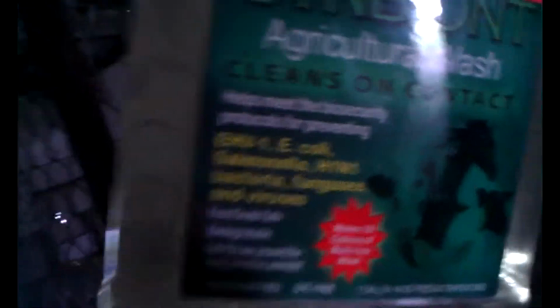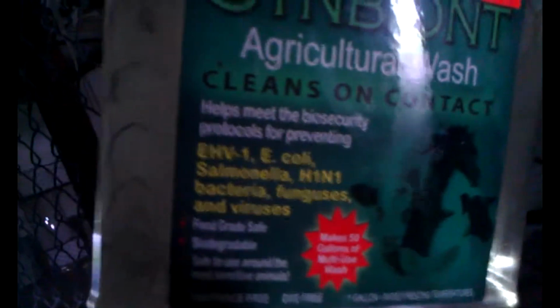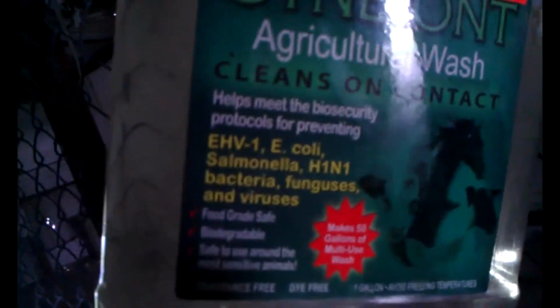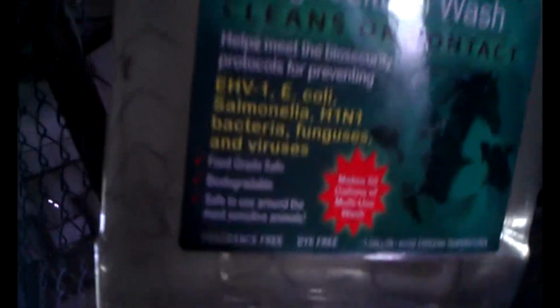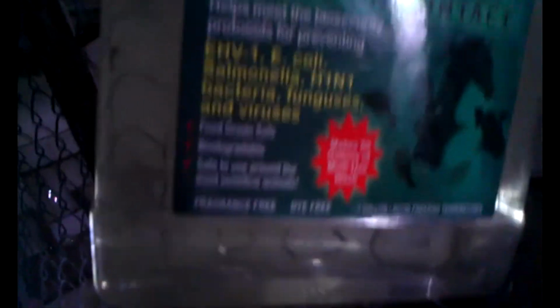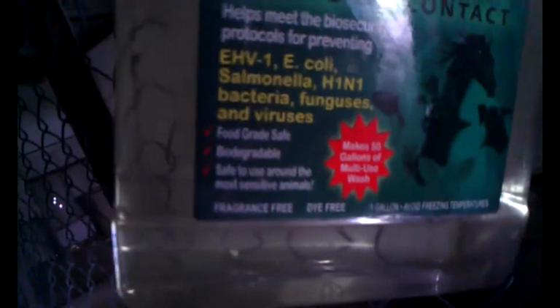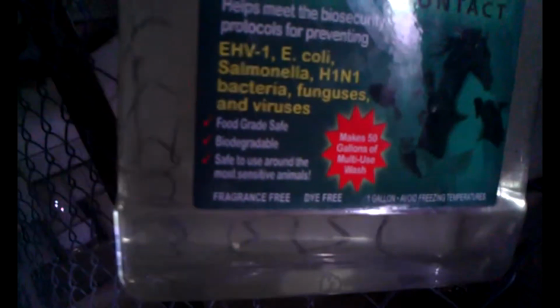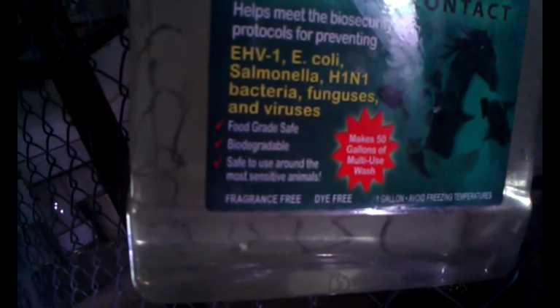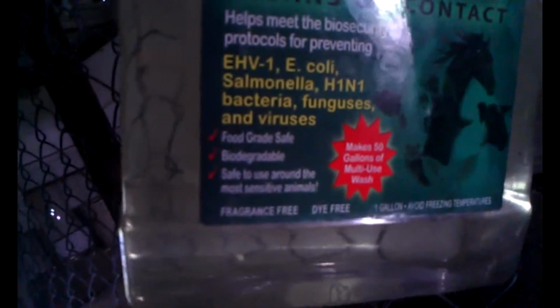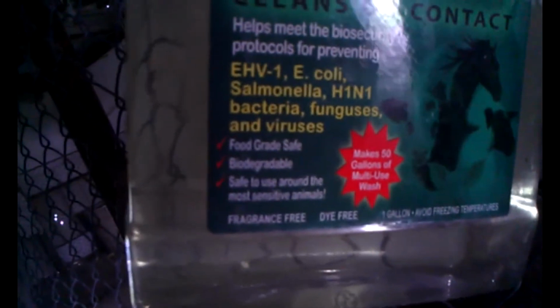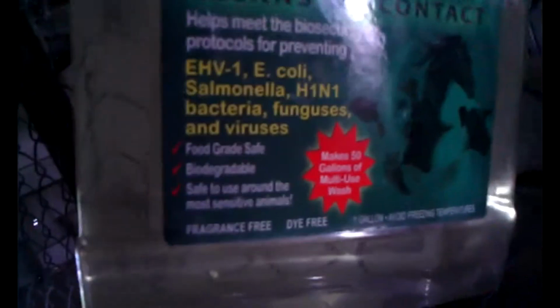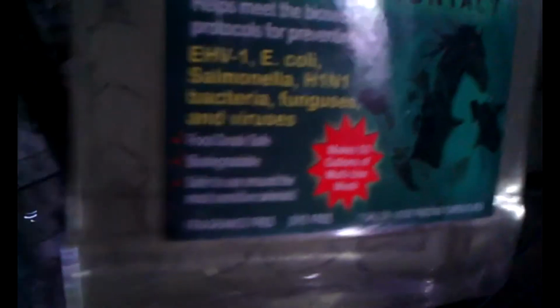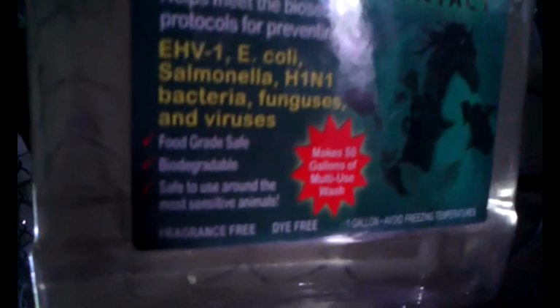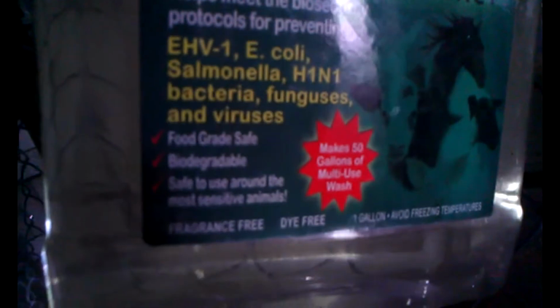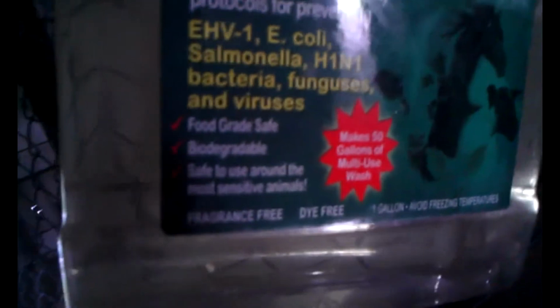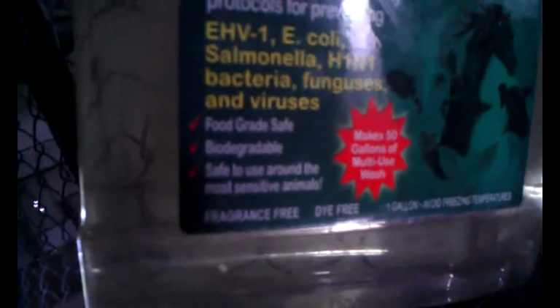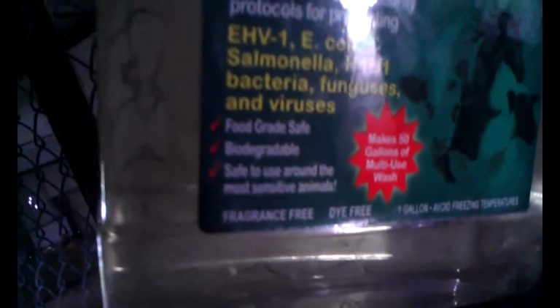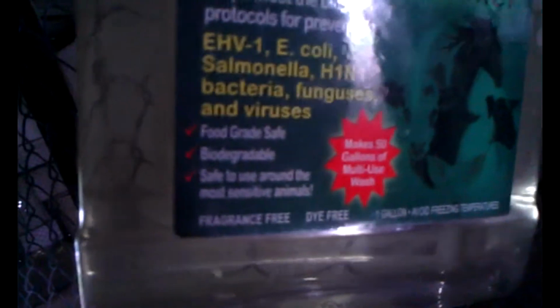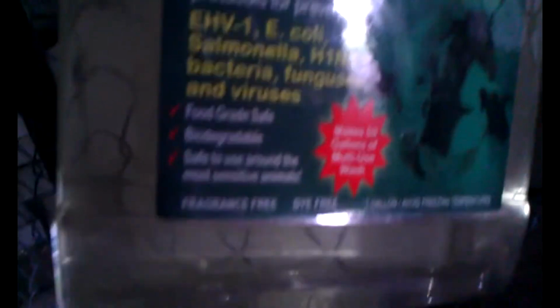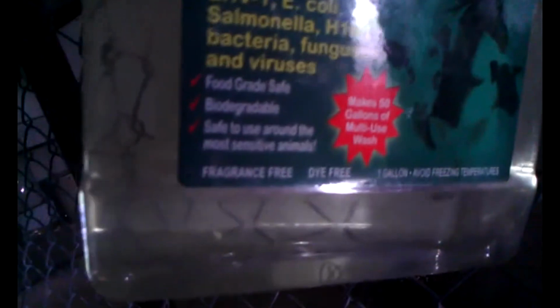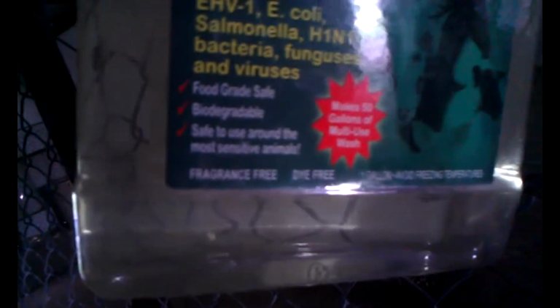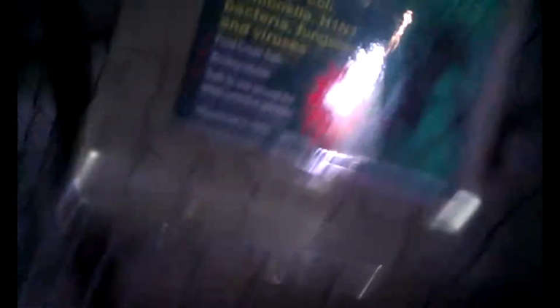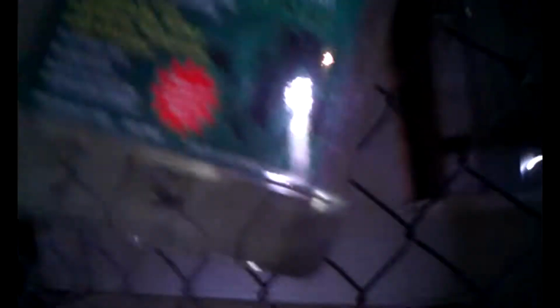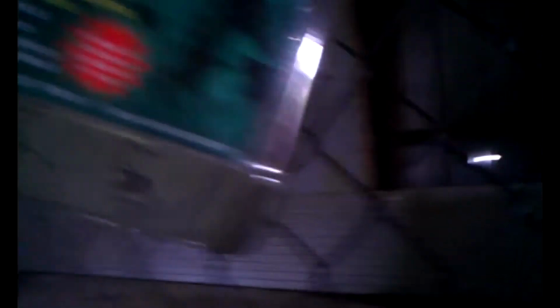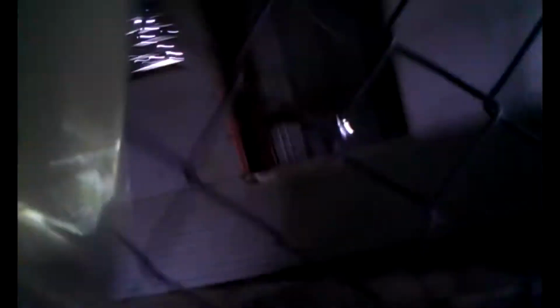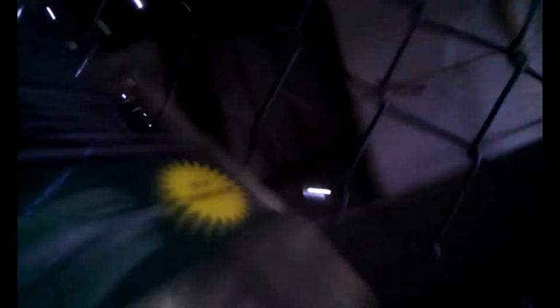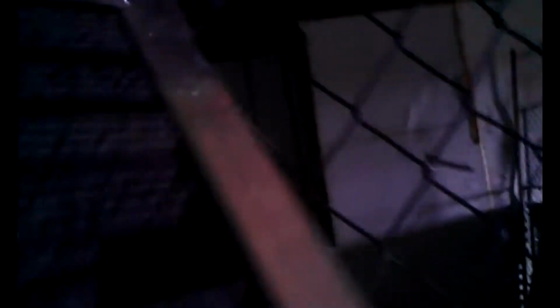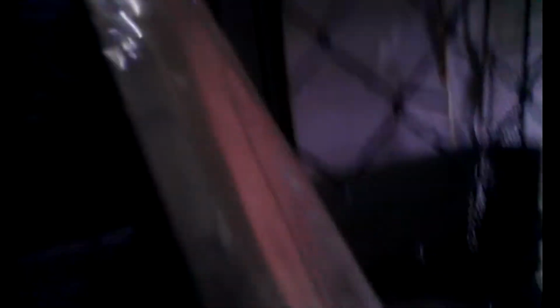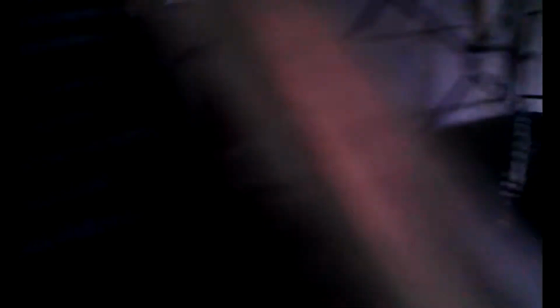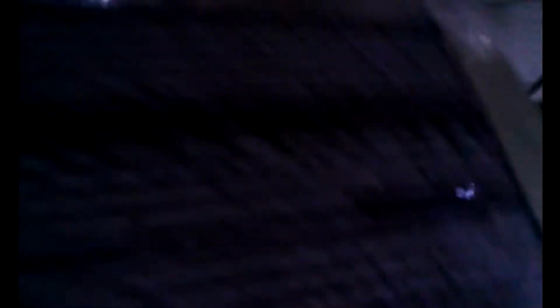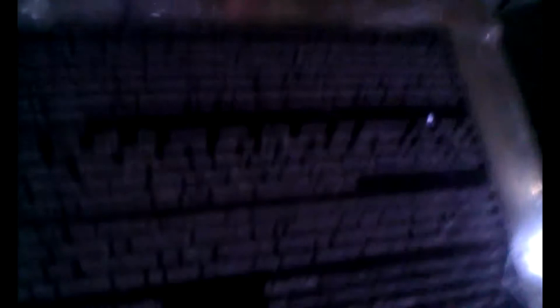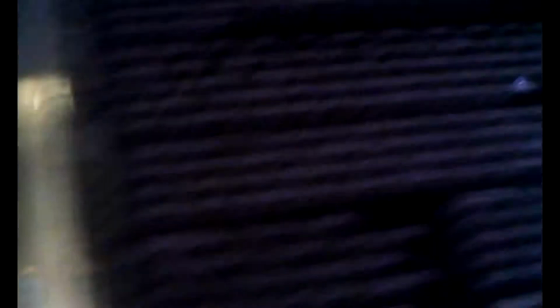It helps biosecurity. It's food grade safe, biodegradable, safe to use around the most sensitive animals. Basically die free, and it has zero return time.